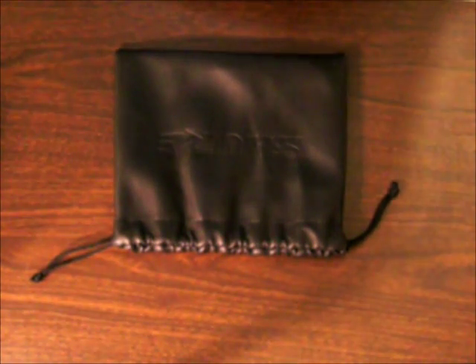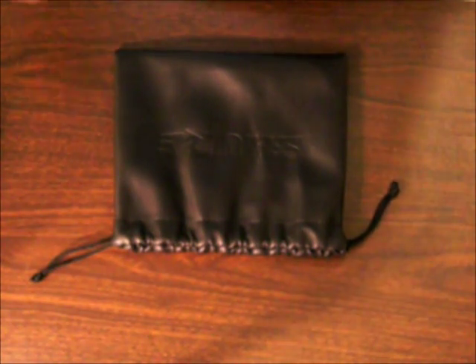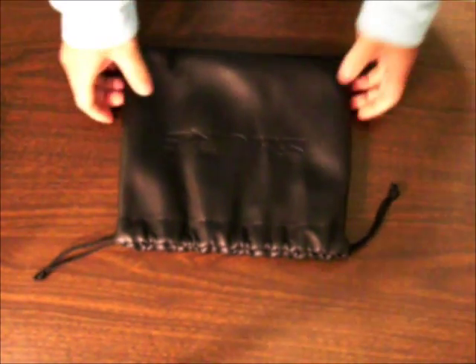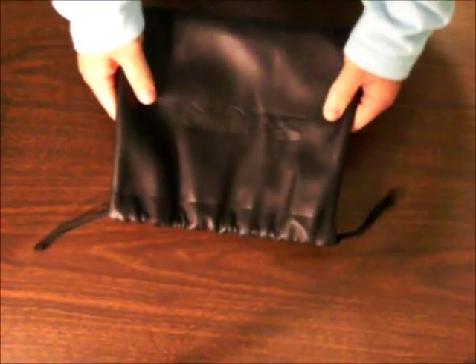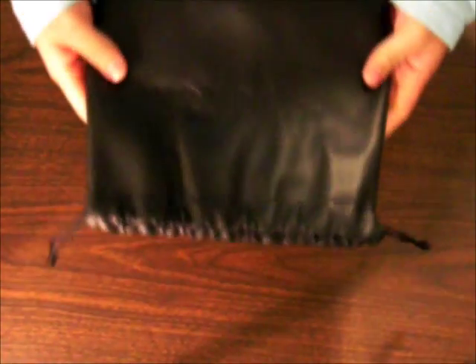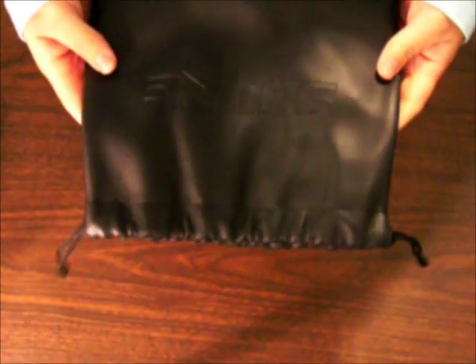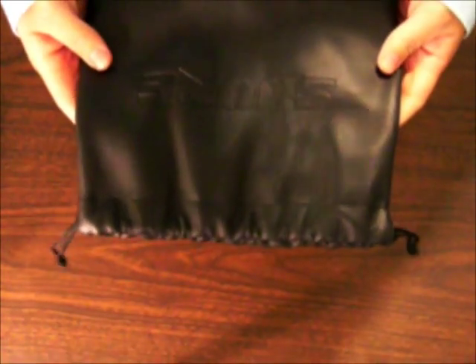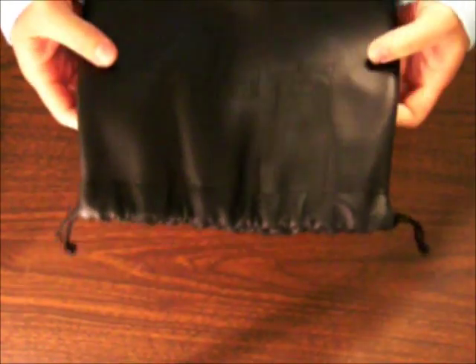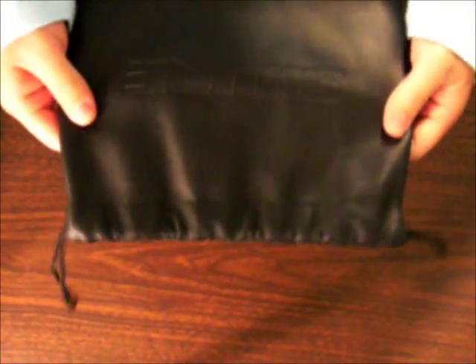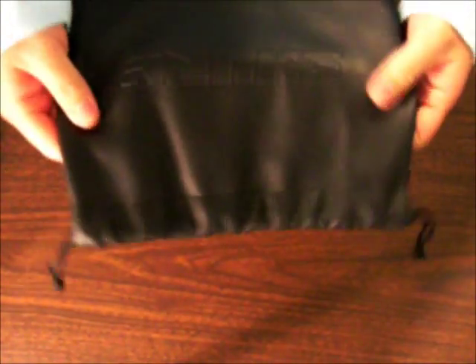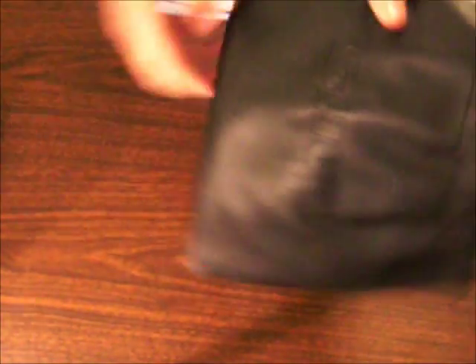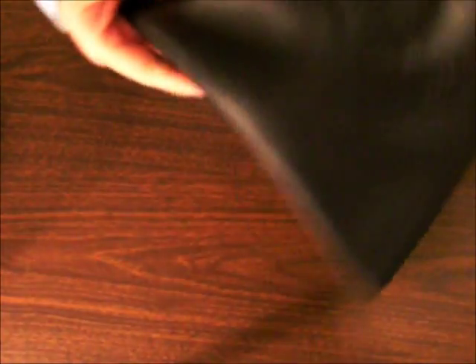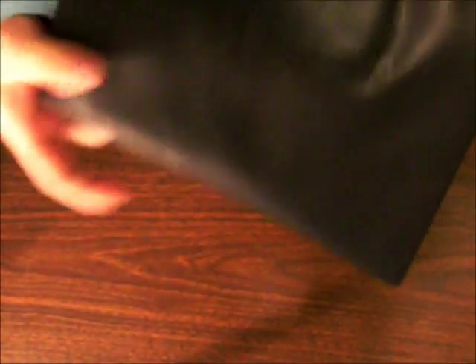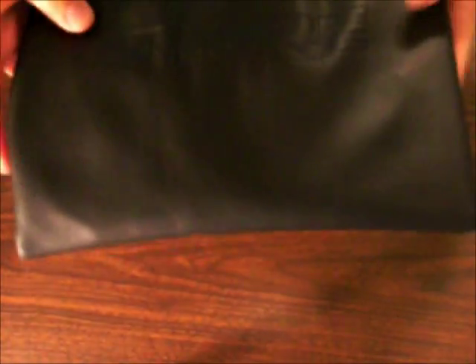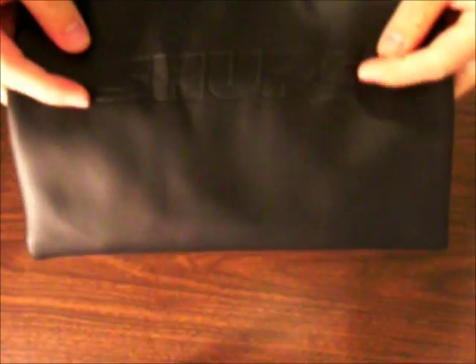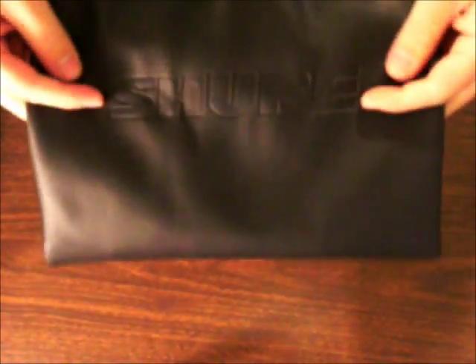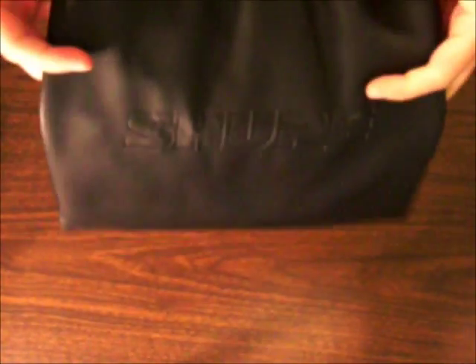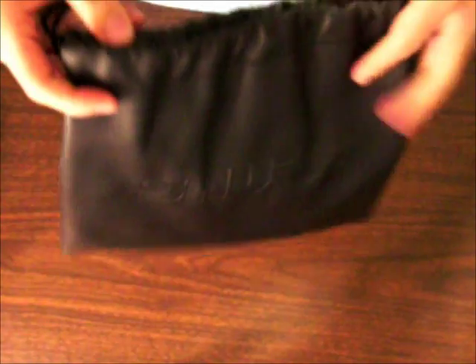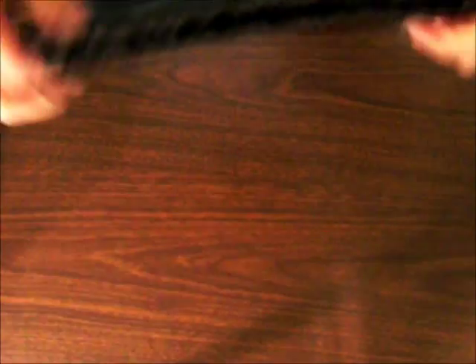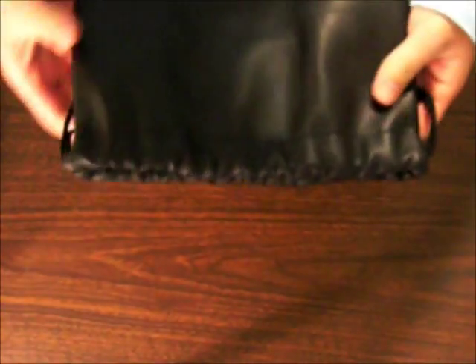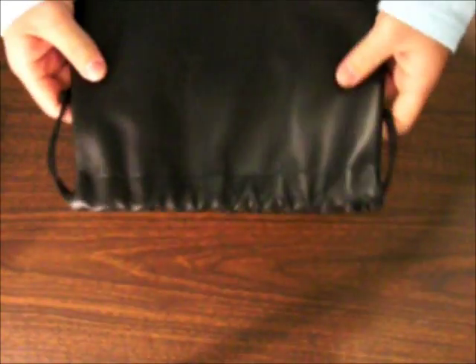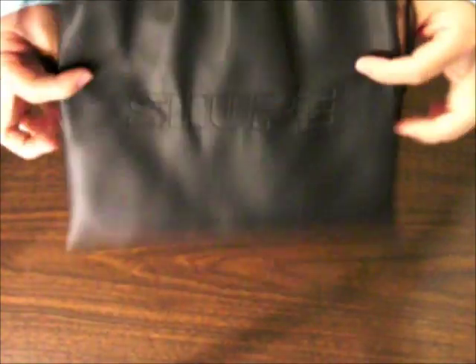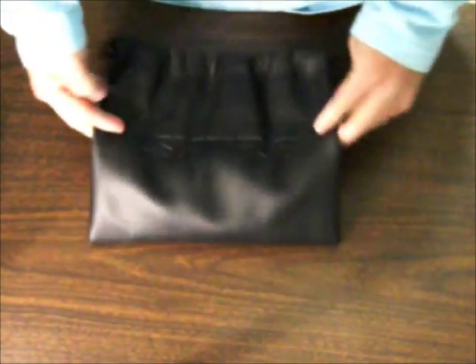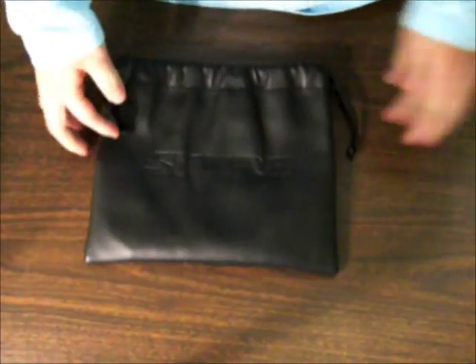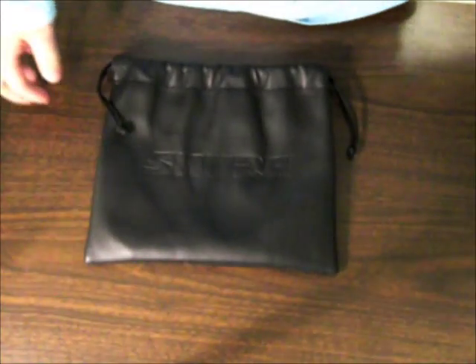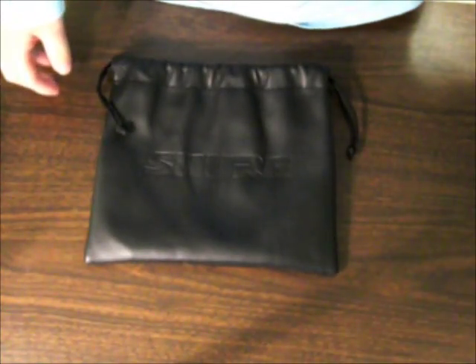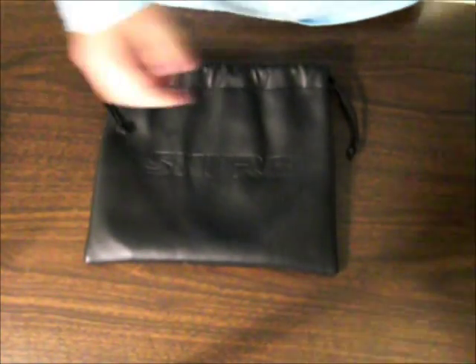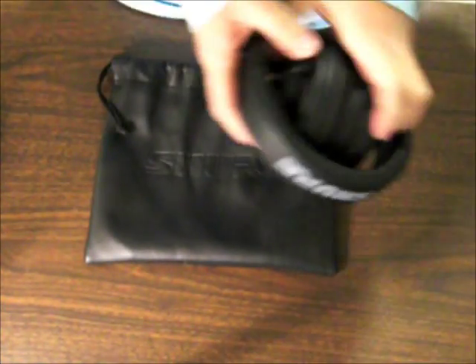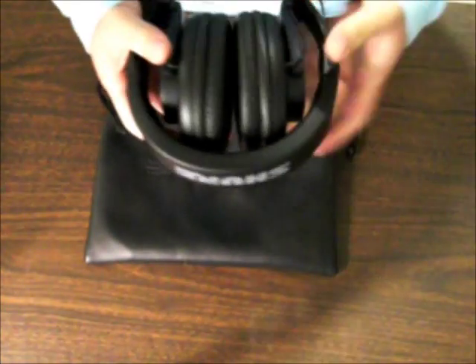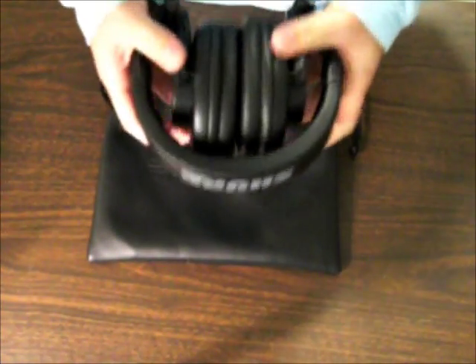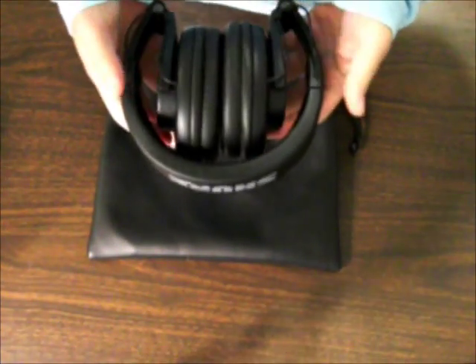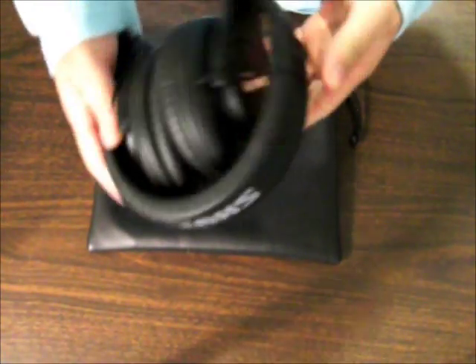In the box, what you get is this thing right here. It's a pouch with the Shure logo, and this is what you use to carry your headphones. And here are the headphones right here.